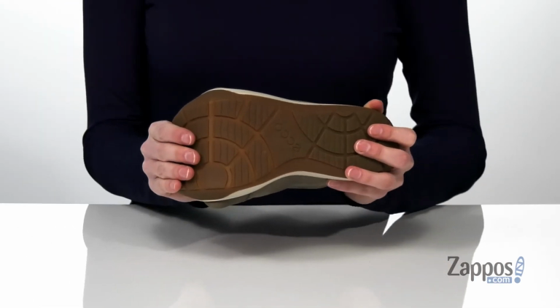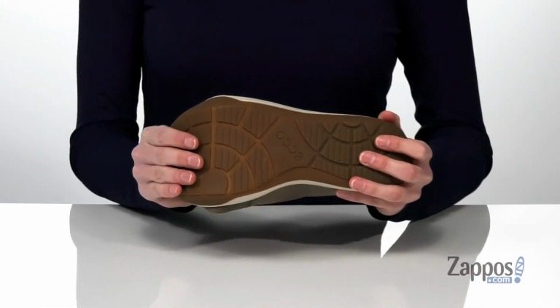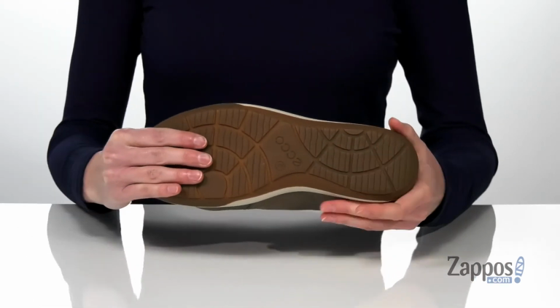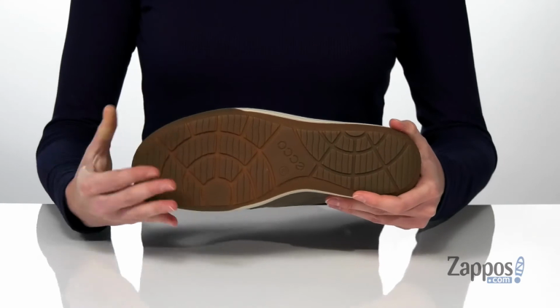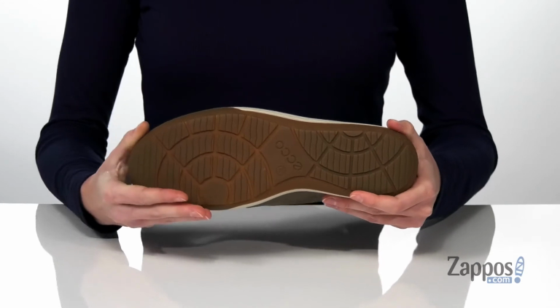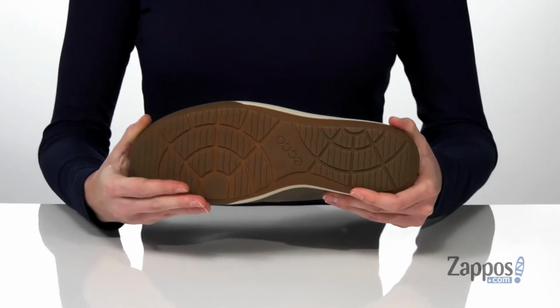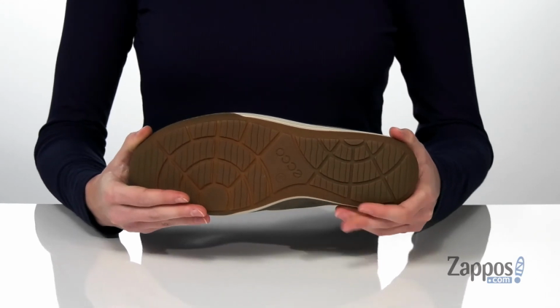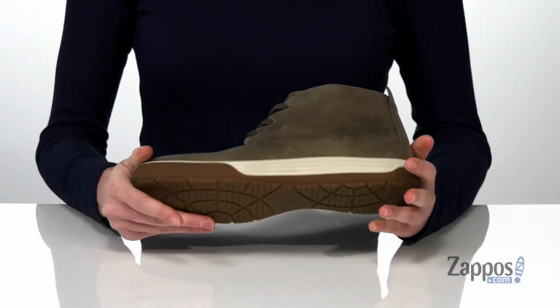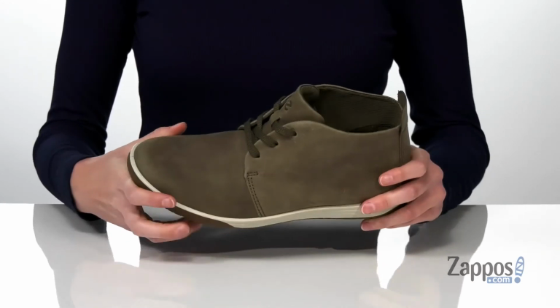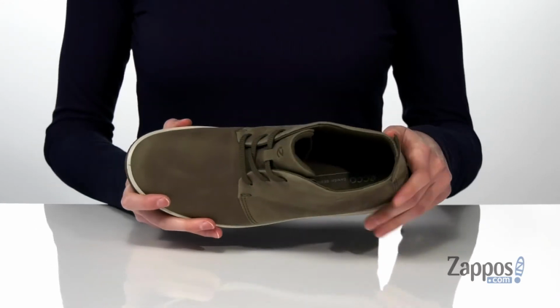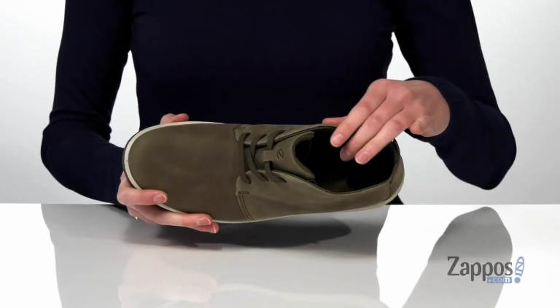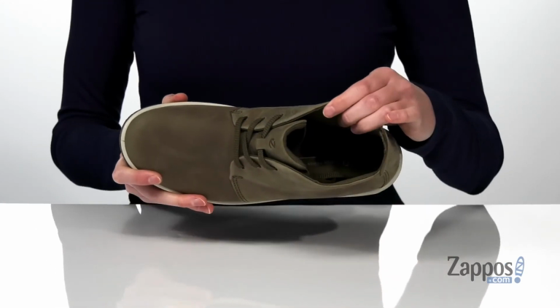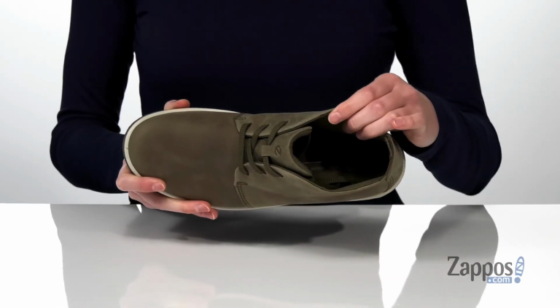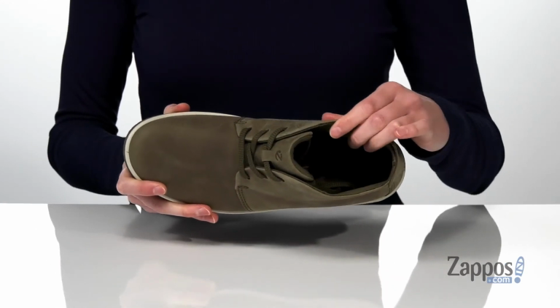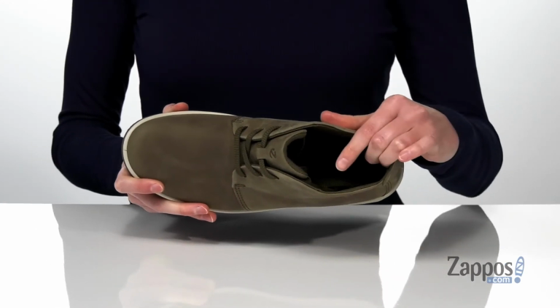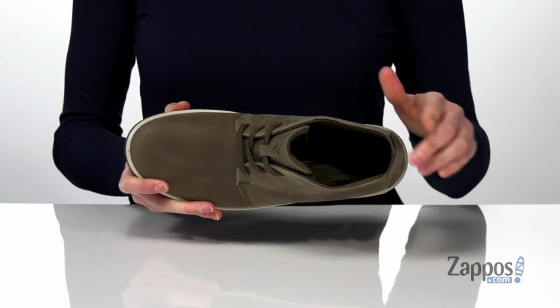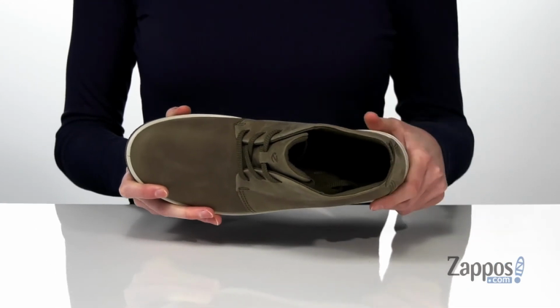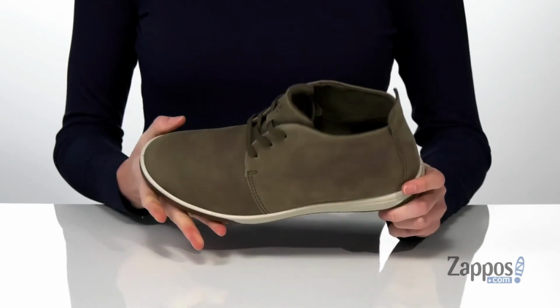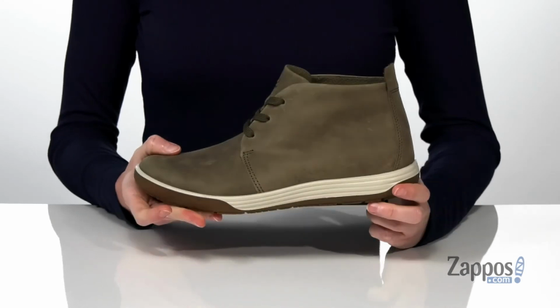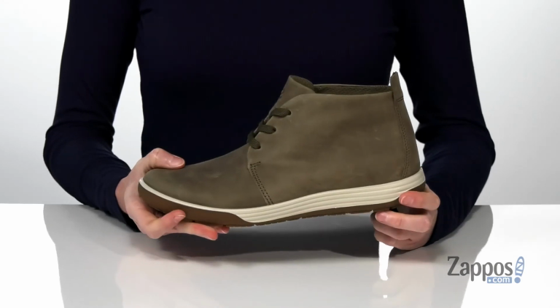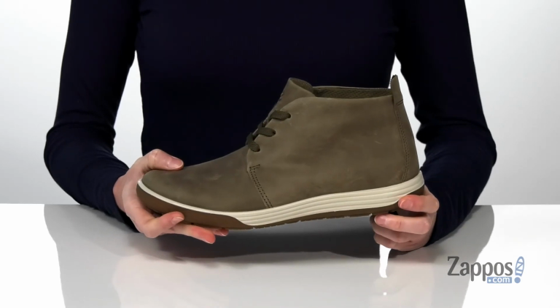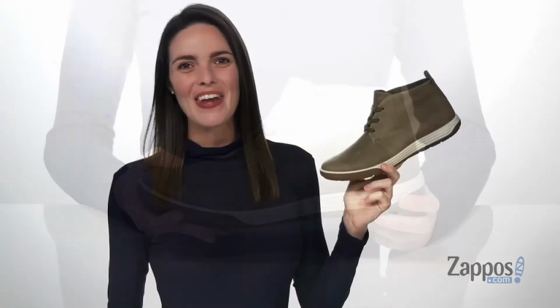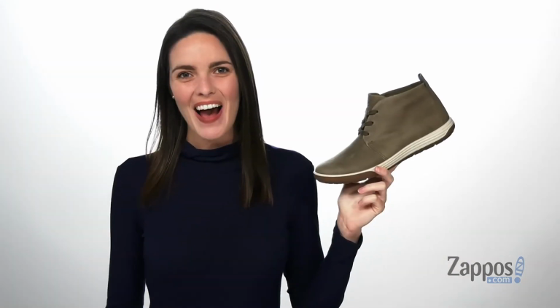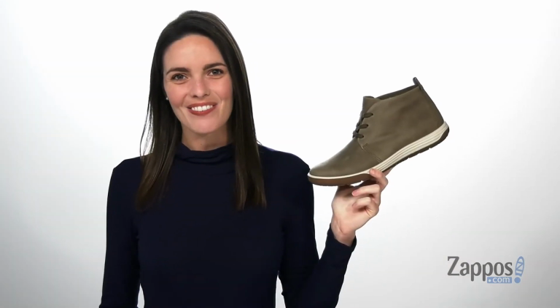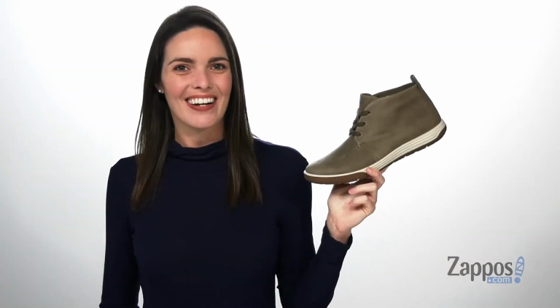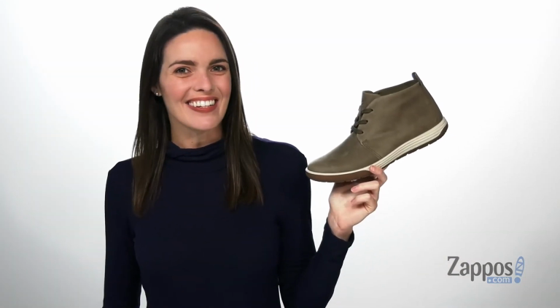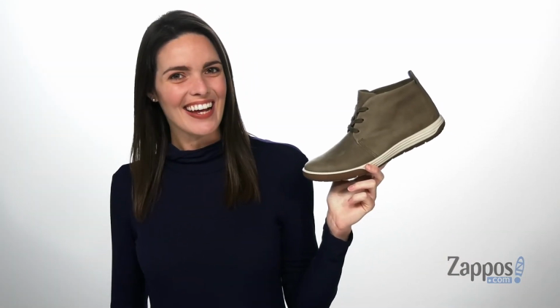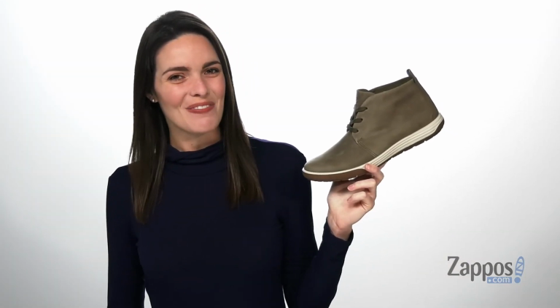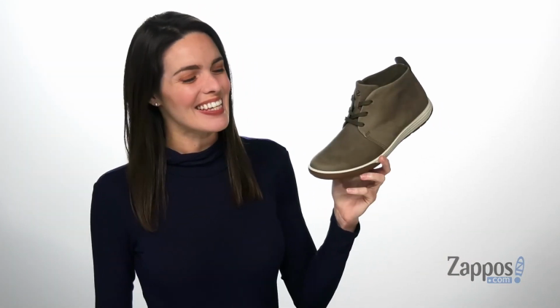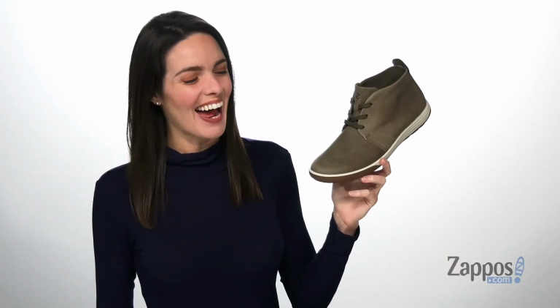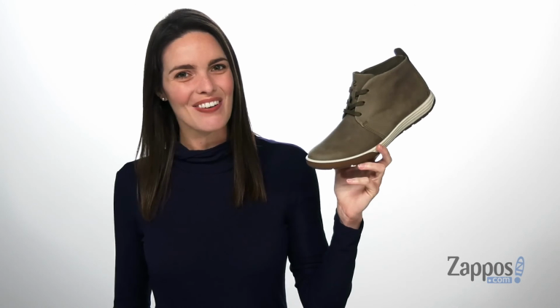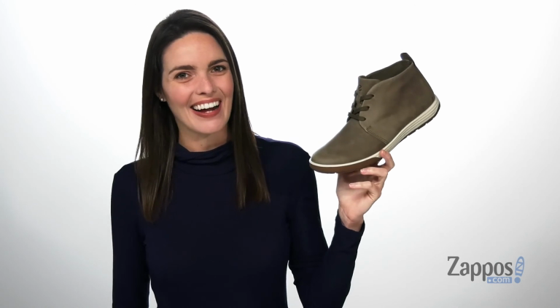And the flexible outsole underneath makes these comfortable and easy to walk in. Inside has a soft textile lining and a padded footbed down at the bottom. No matter the weather, you'll stay comfortable in this style from ECHO.